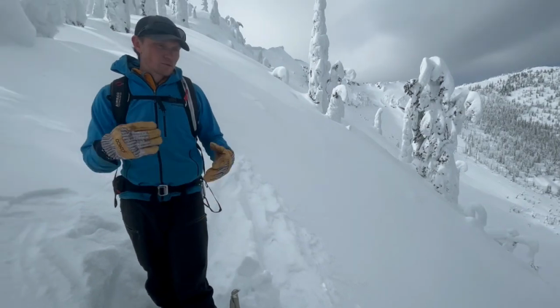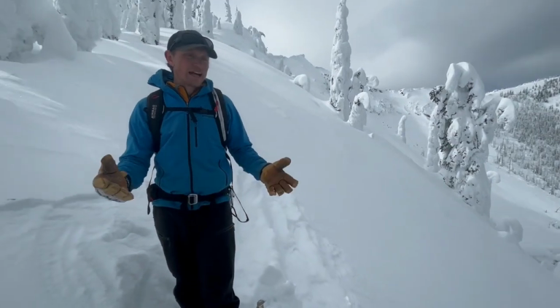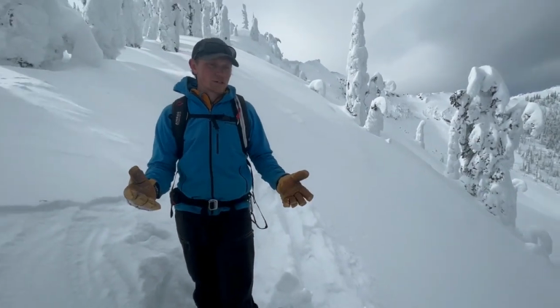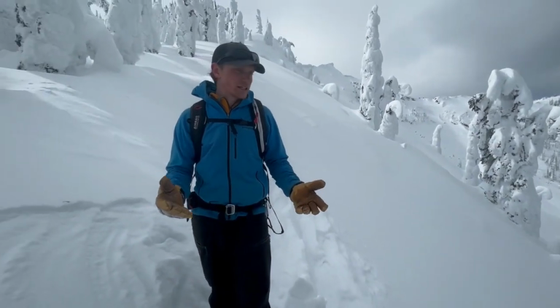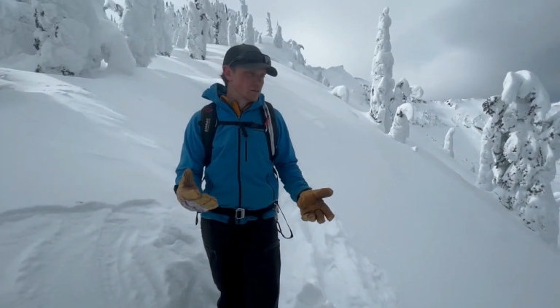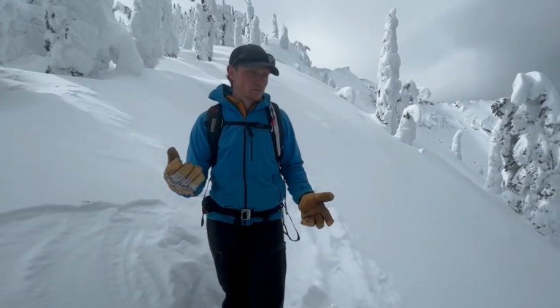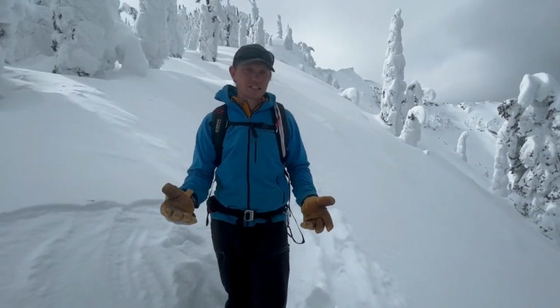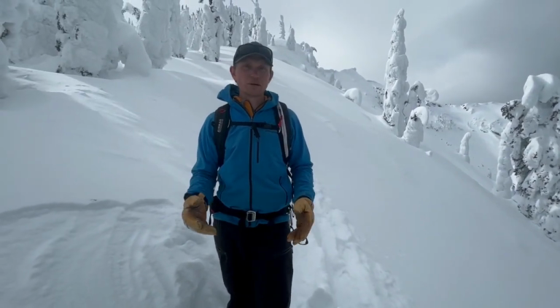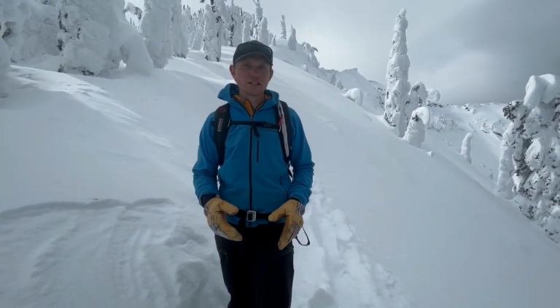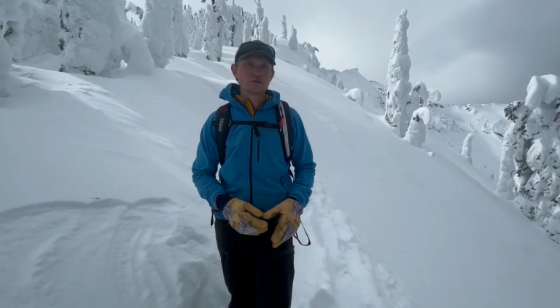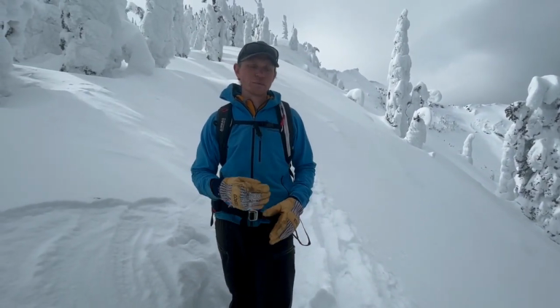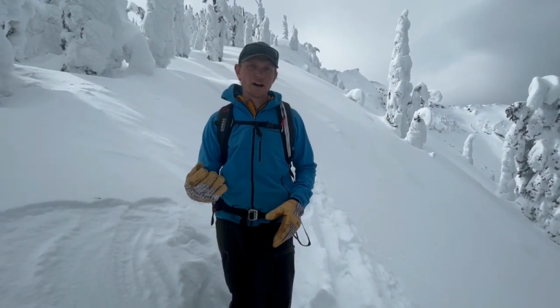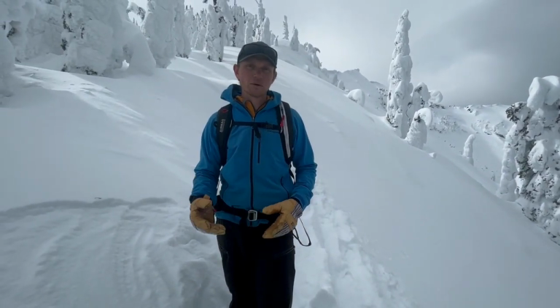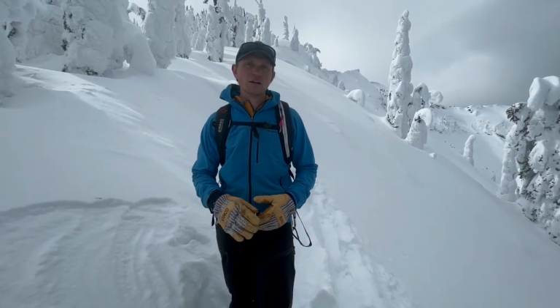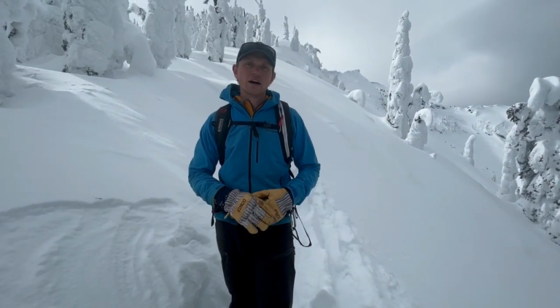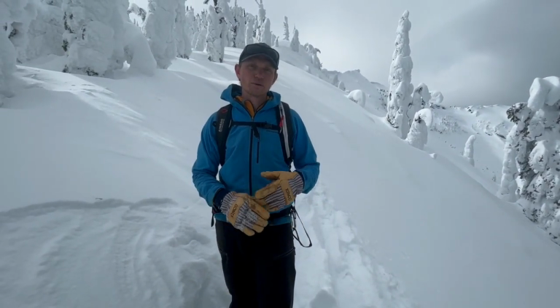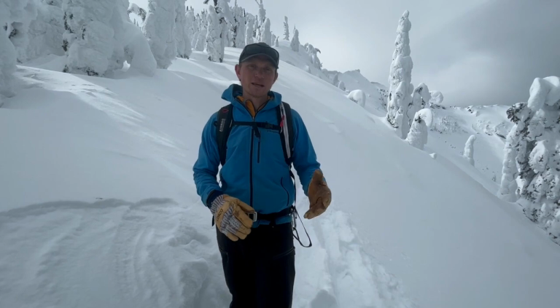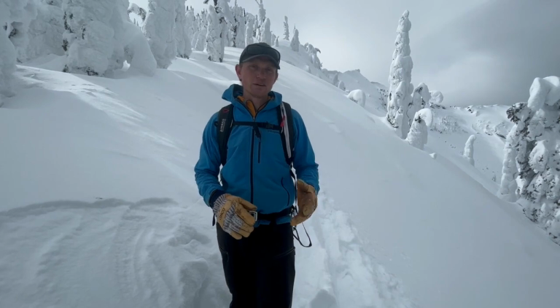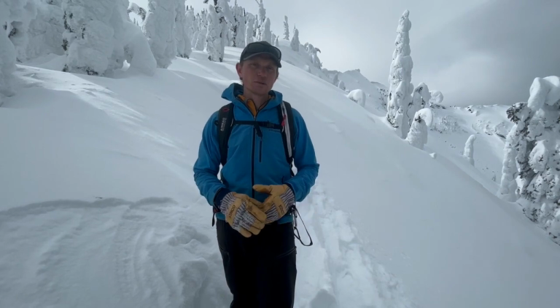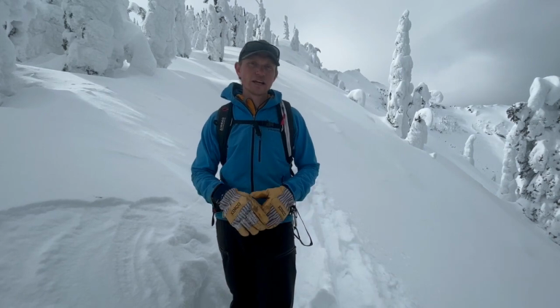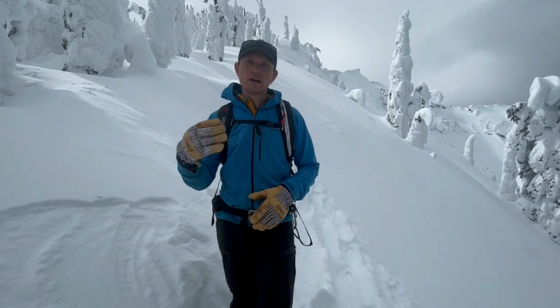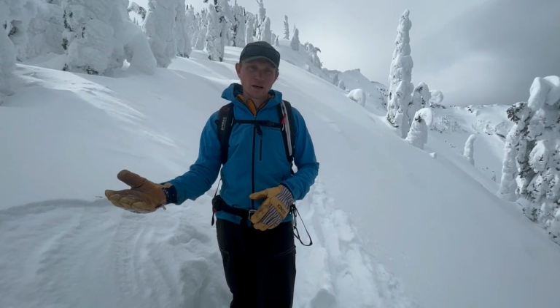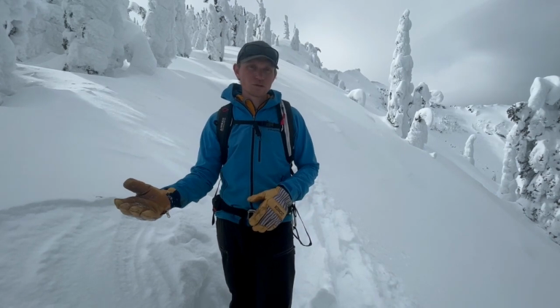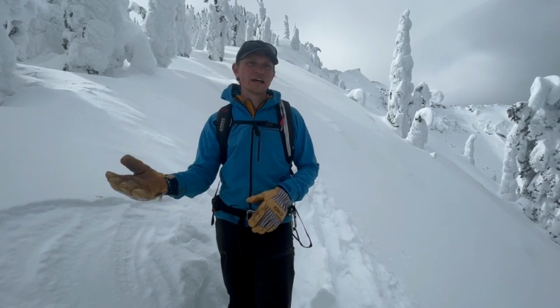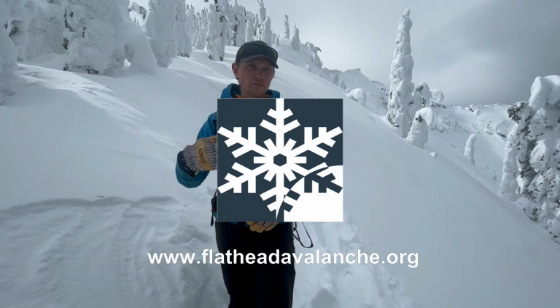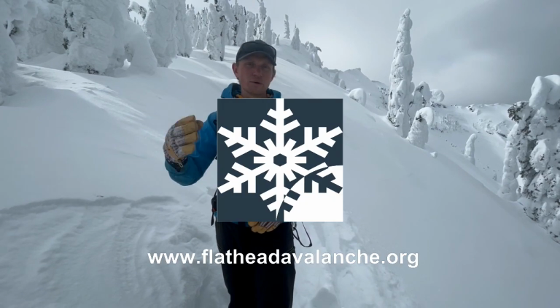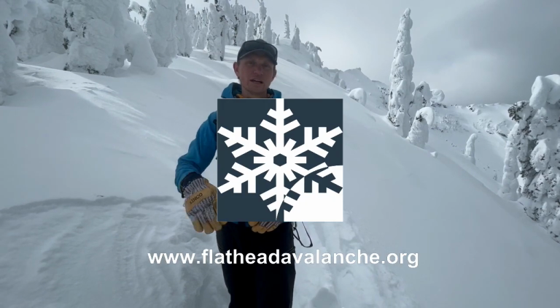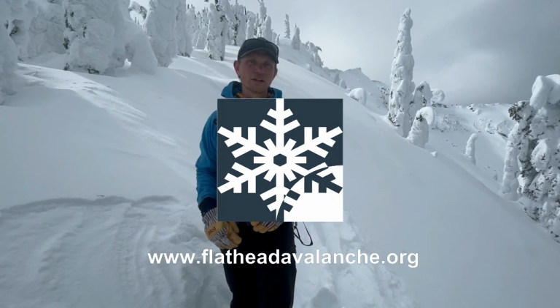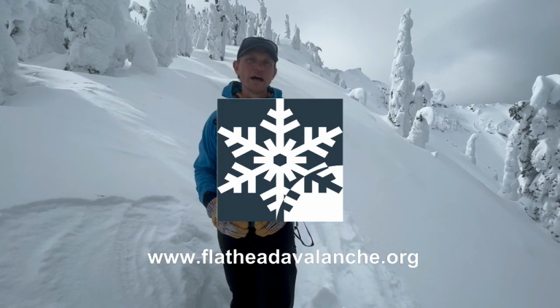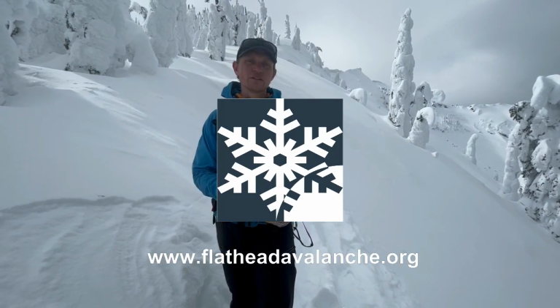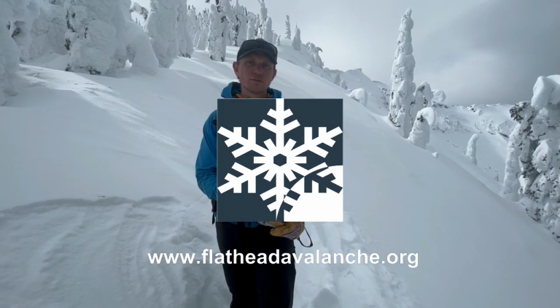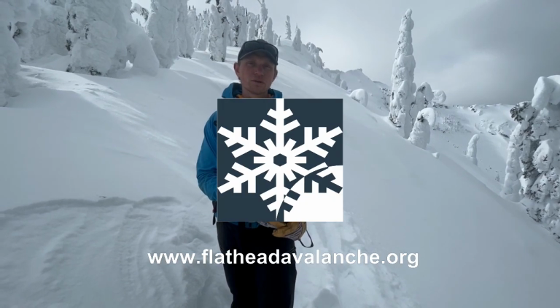Right now we're seeing pretty stable conditions and feel pretty comfortable stepping out in steeper terrain, but coming this weekend would be a time to reel it back if this storm does produce.